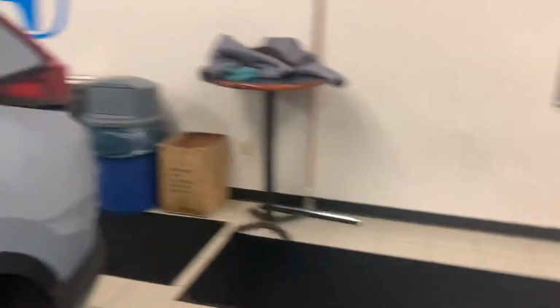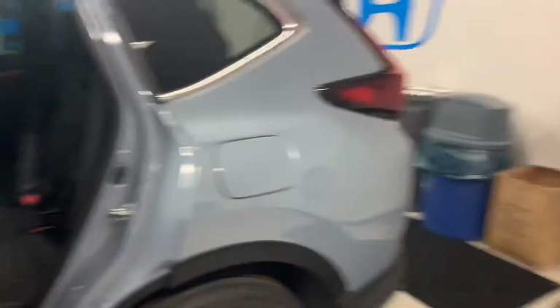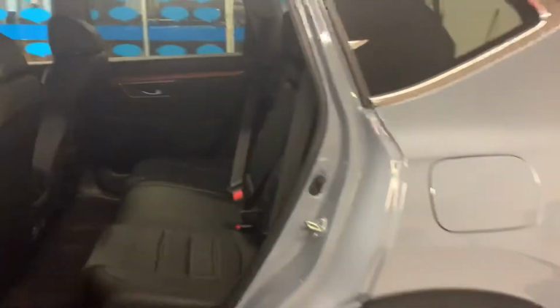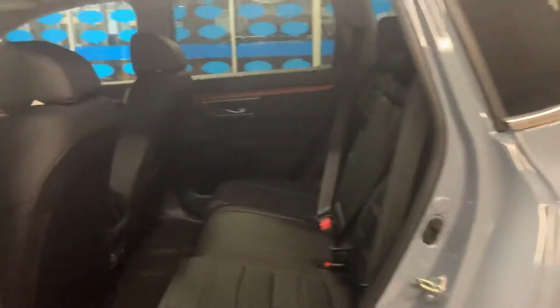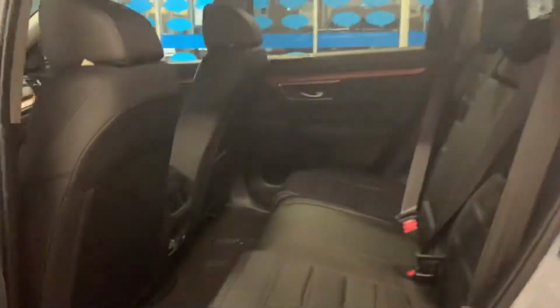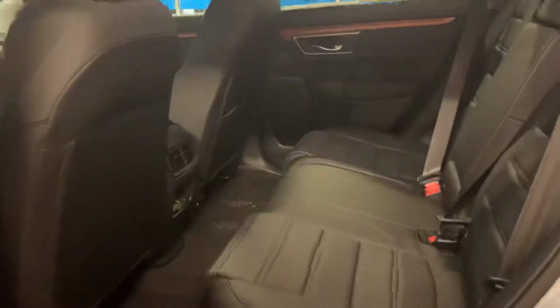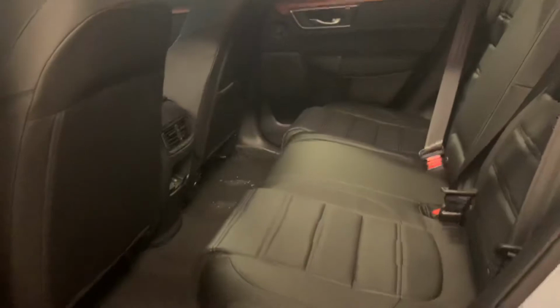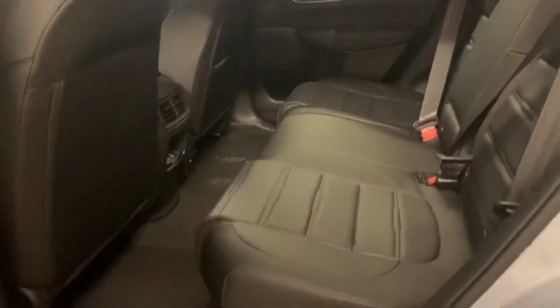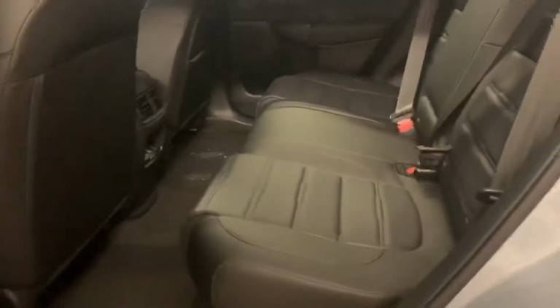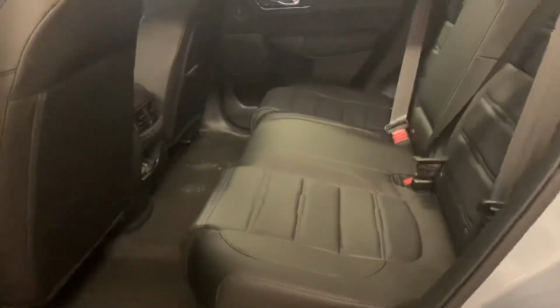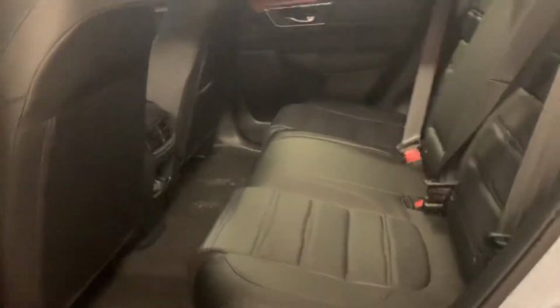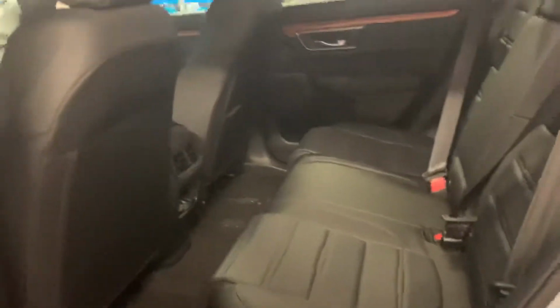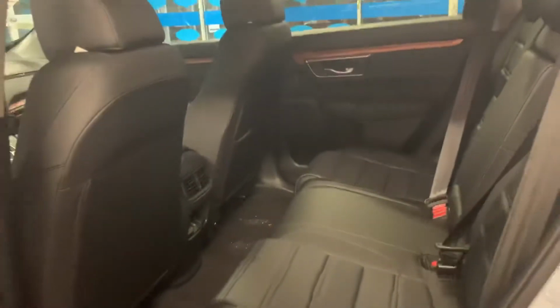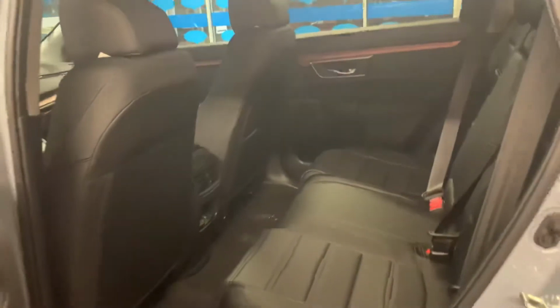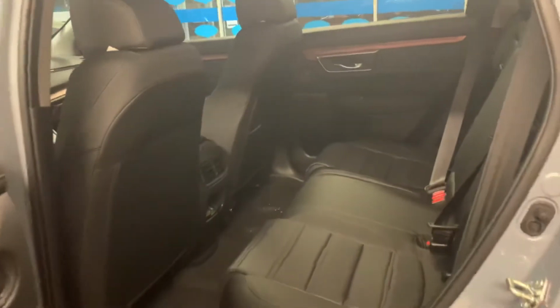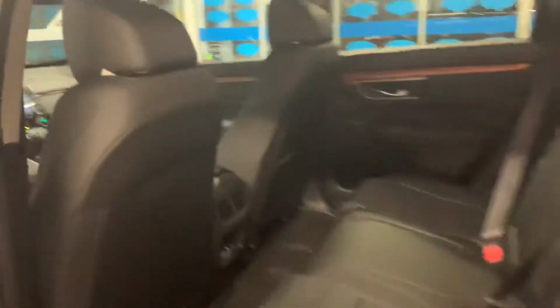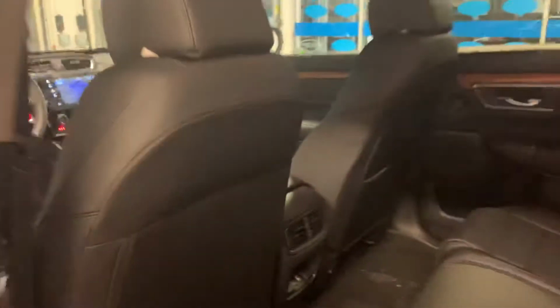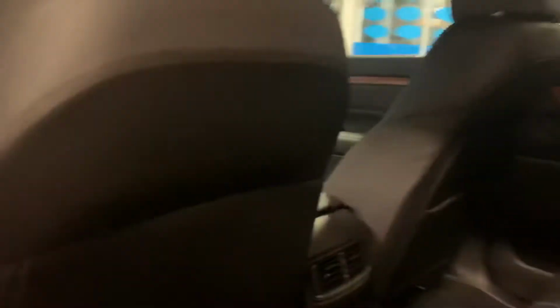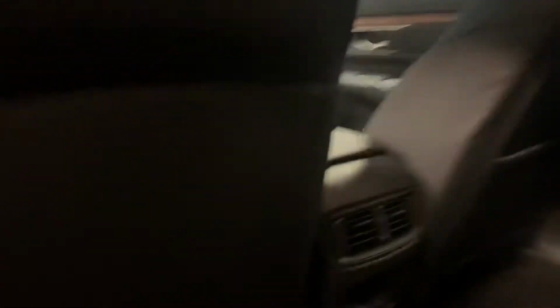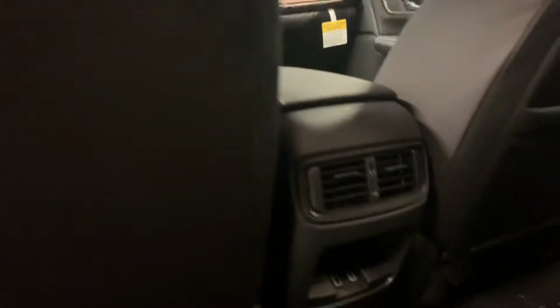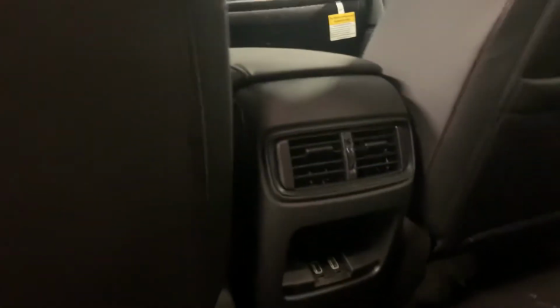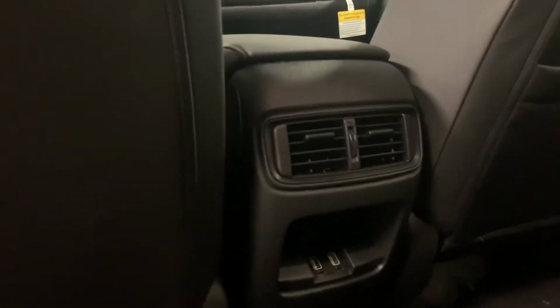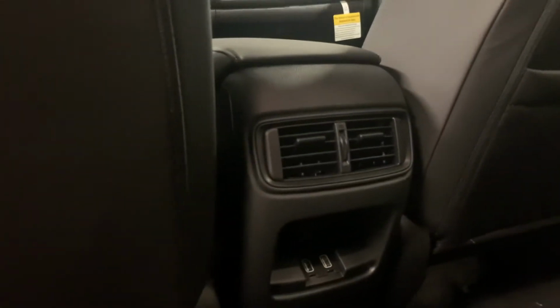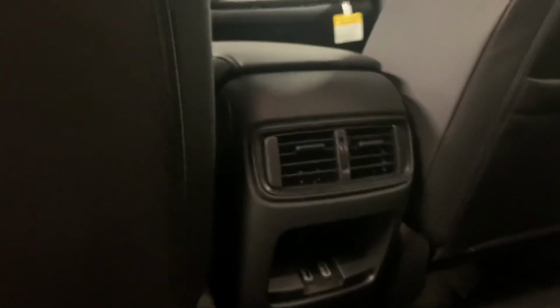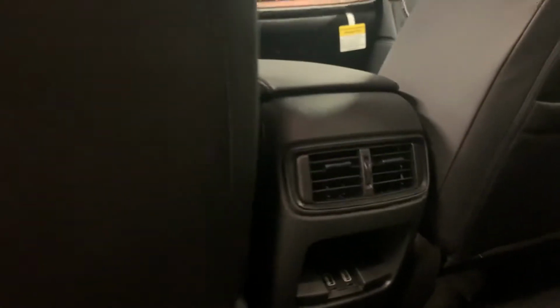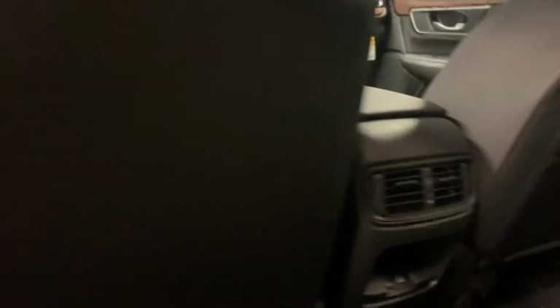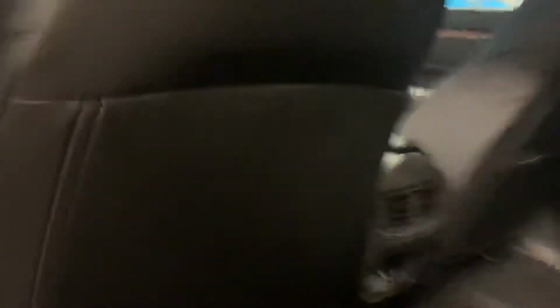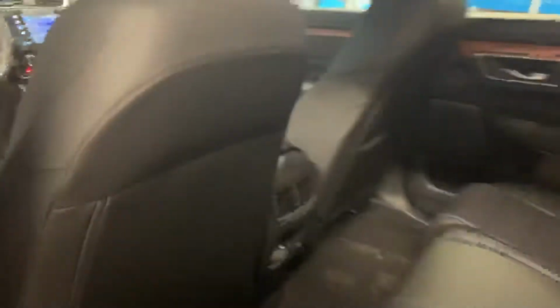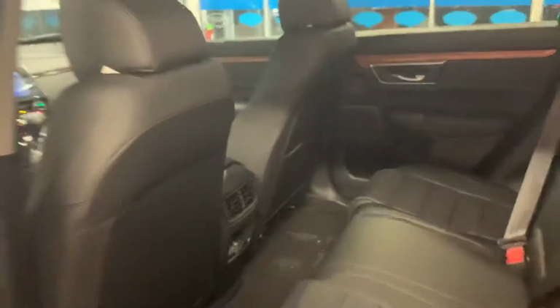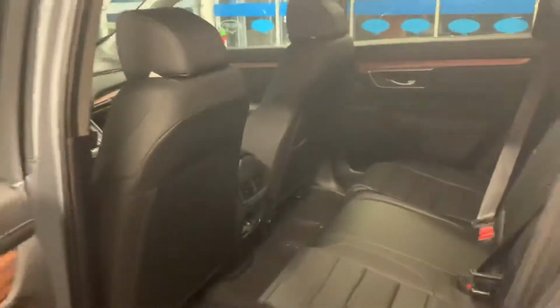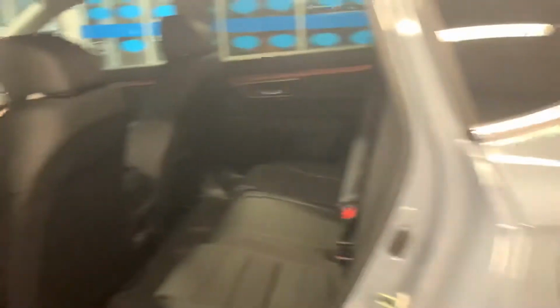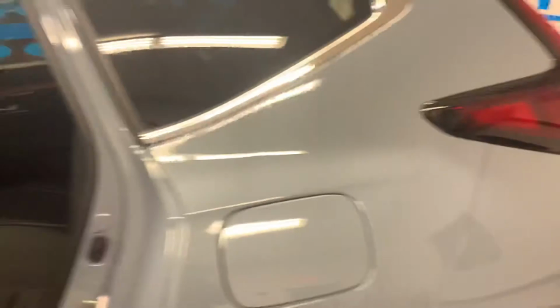Then we're going to wrap around to the back so you can see how much legroom there is — it's a ton of space. Here in the center, you can see that there are also more USB plug-ins for back passengers that want to charge their phone or whatever else.